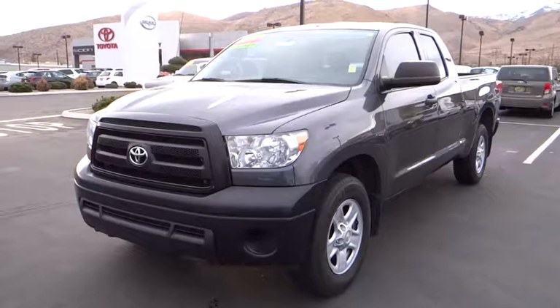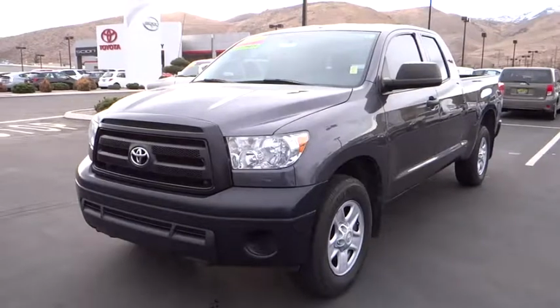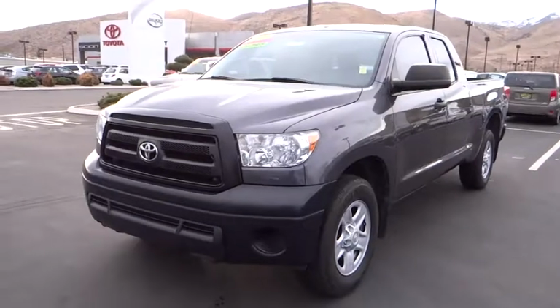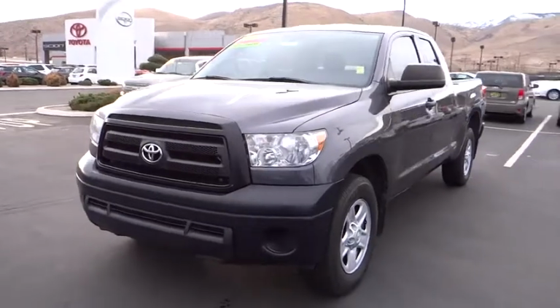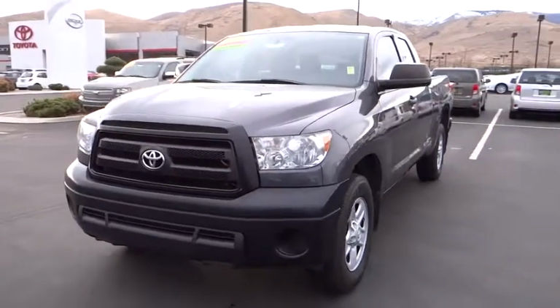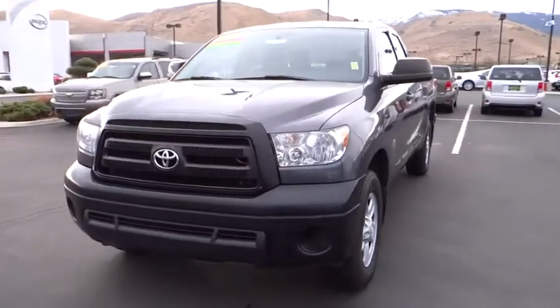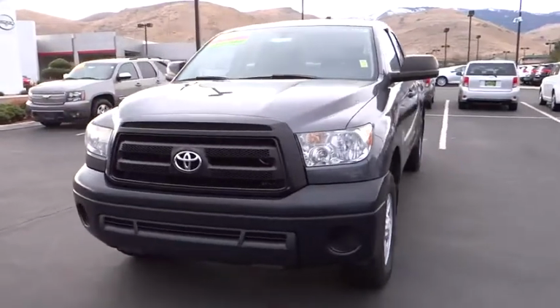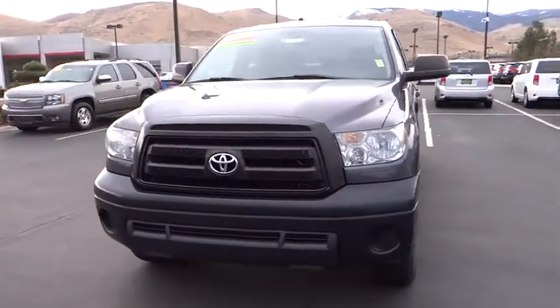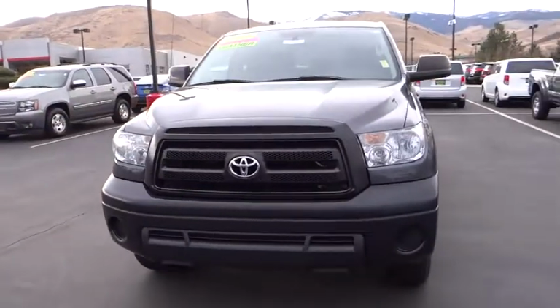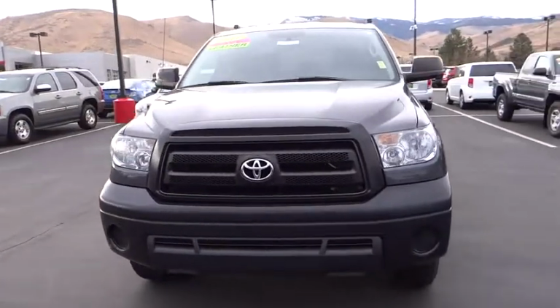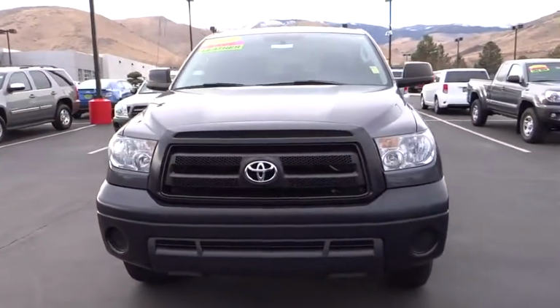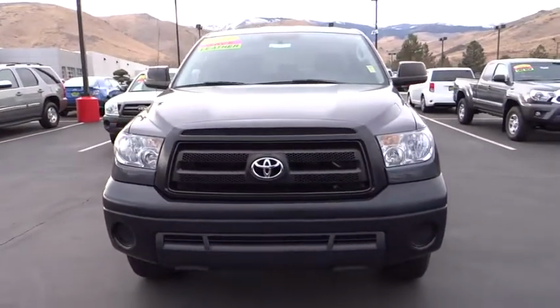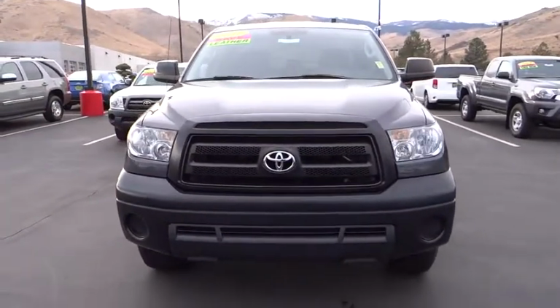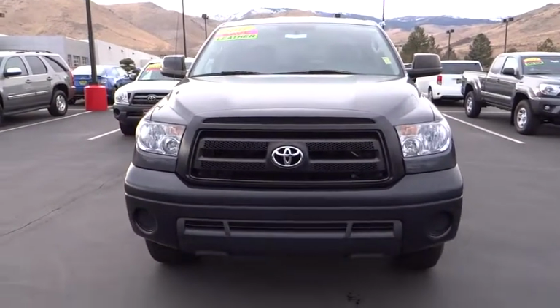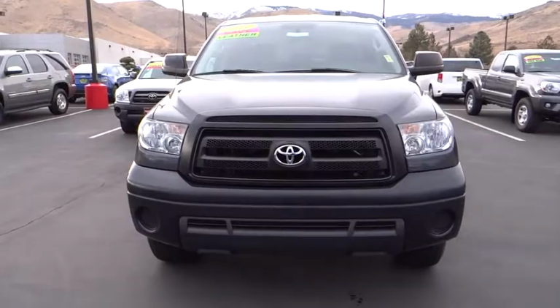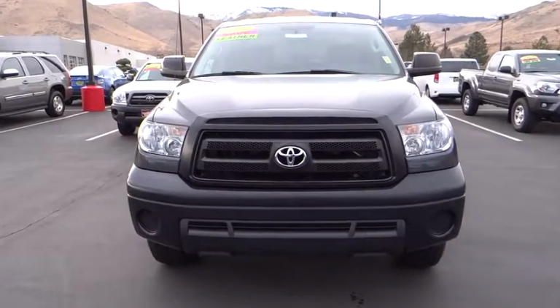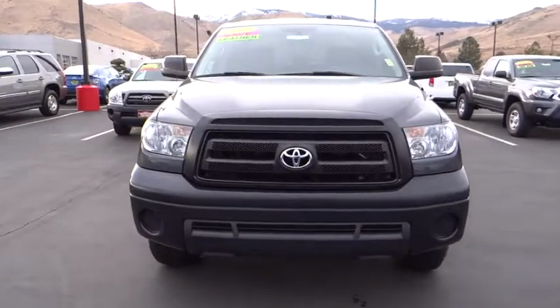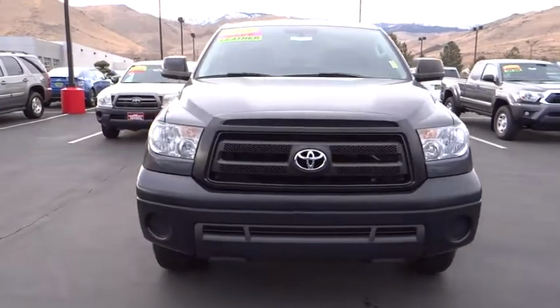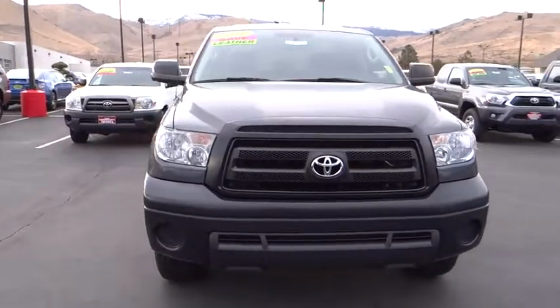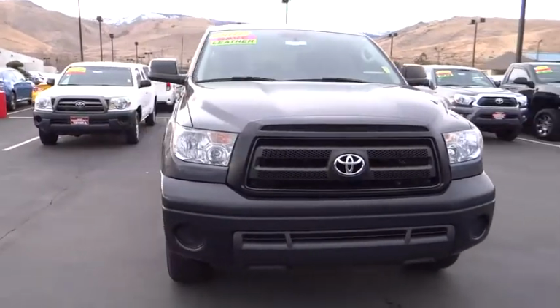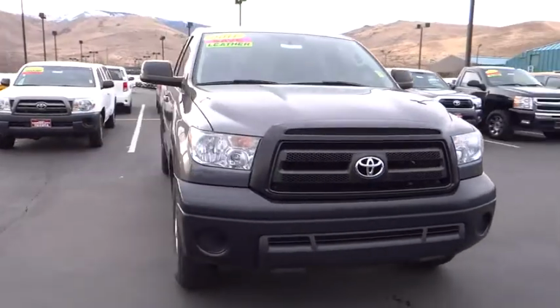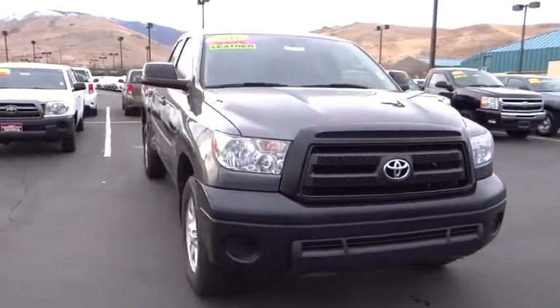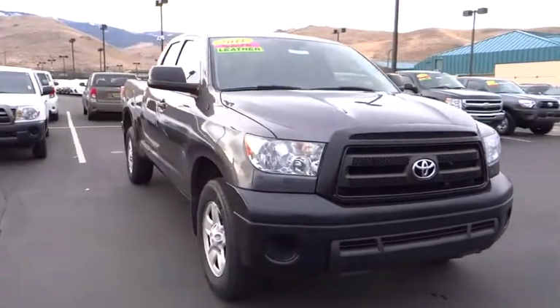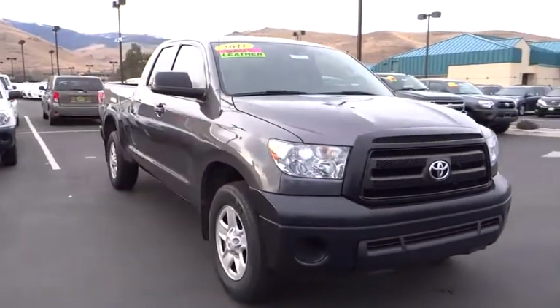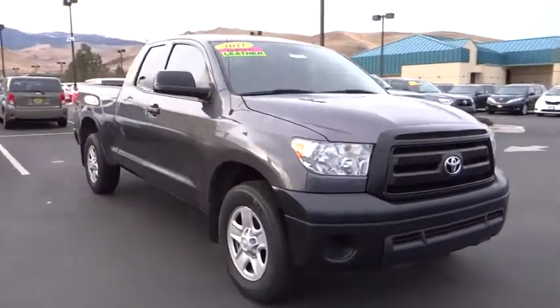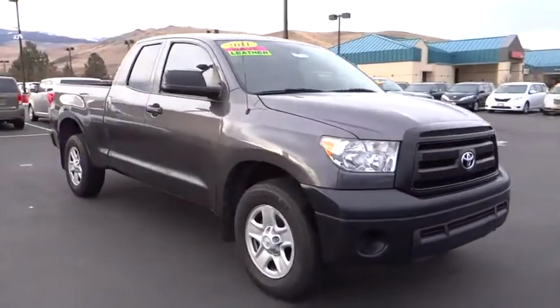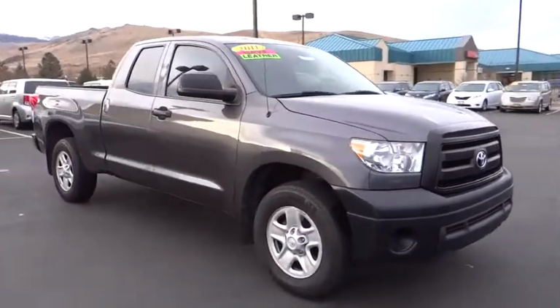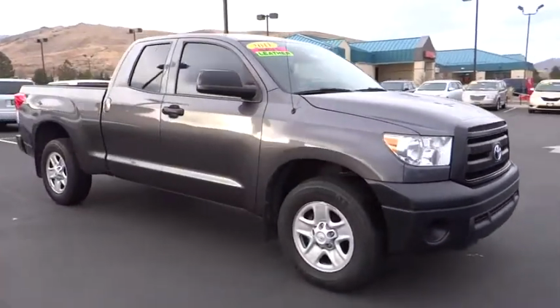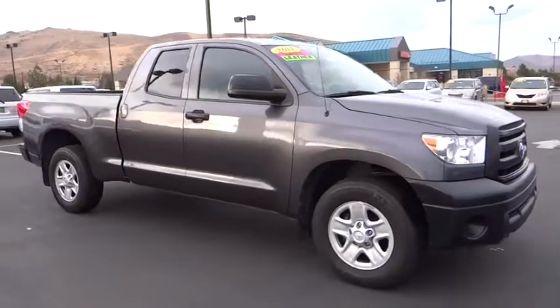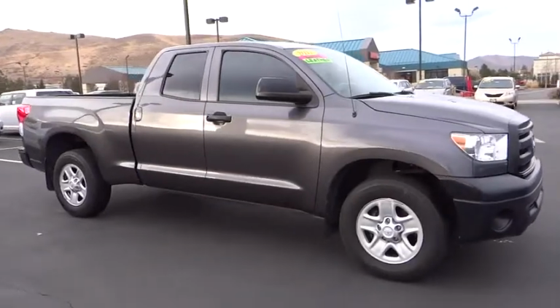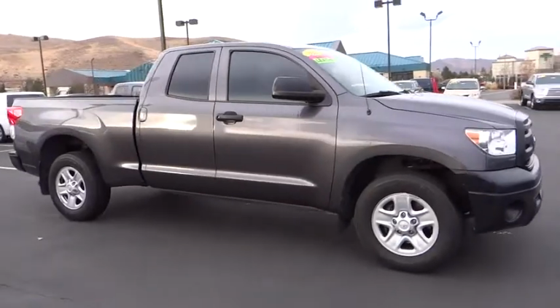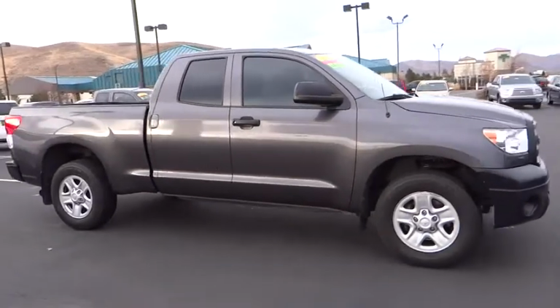2011 Tundra. The Tundra has a number of unique features useful for those using it as a work truck, including extra large door handles, a deck rail system, and an integrated tow hitch.